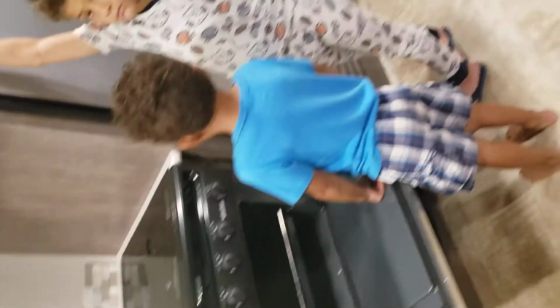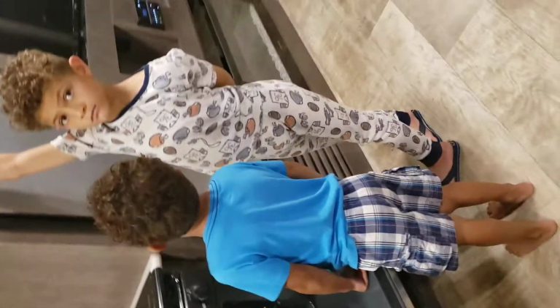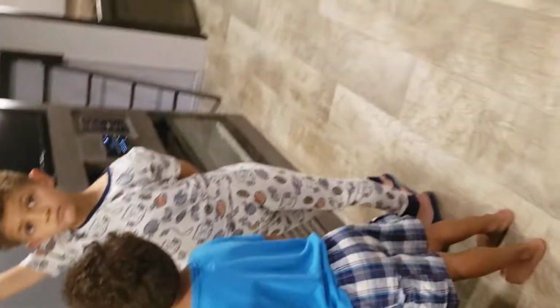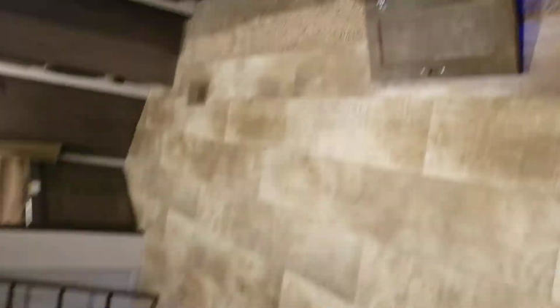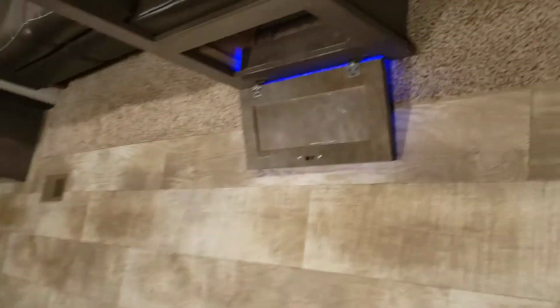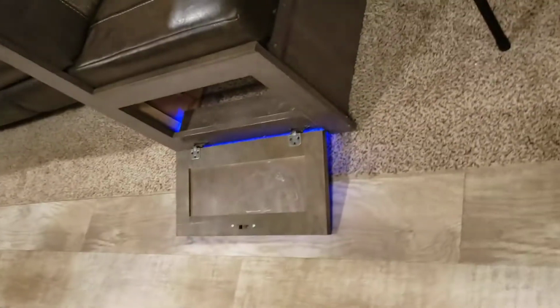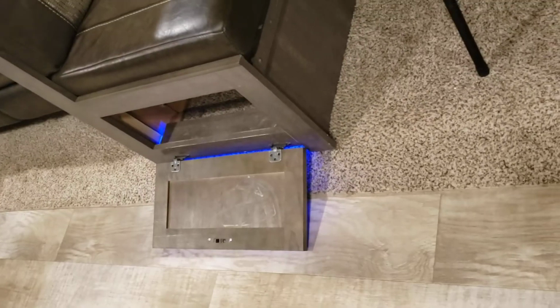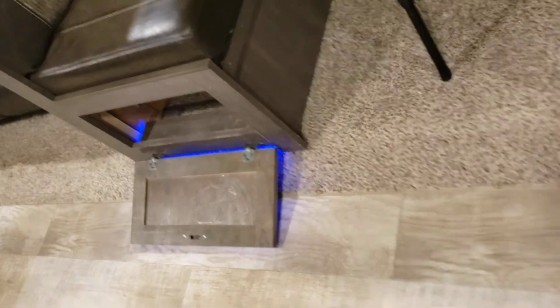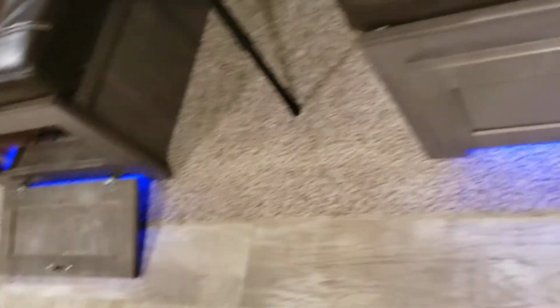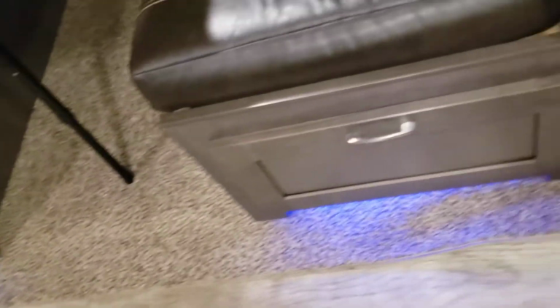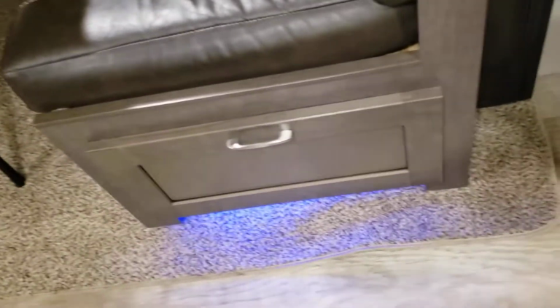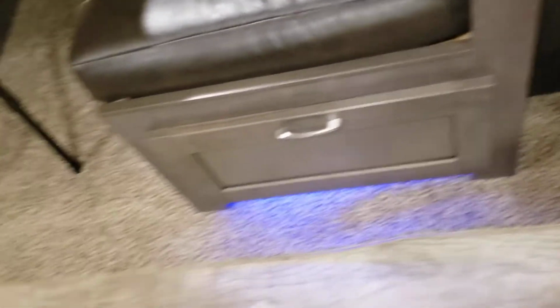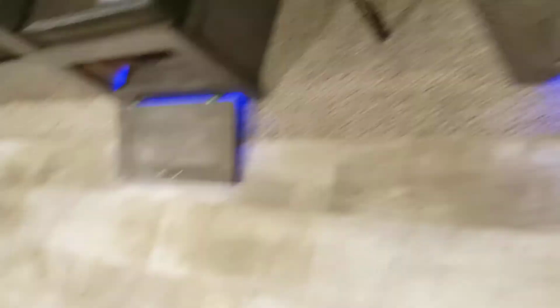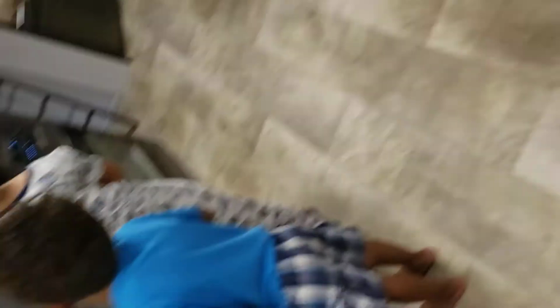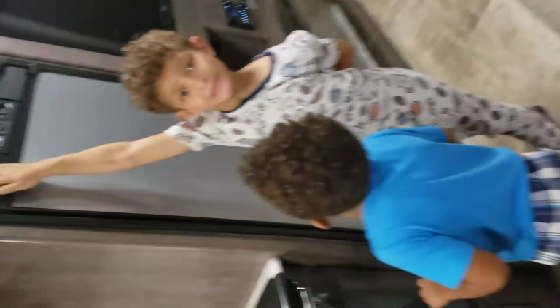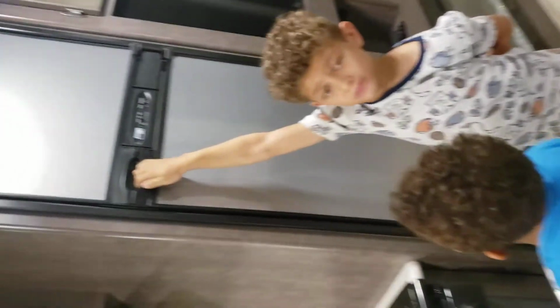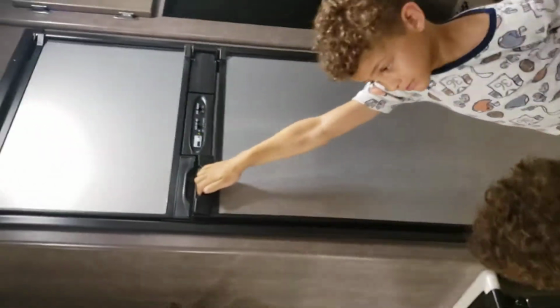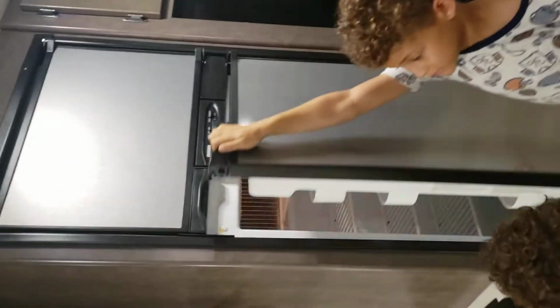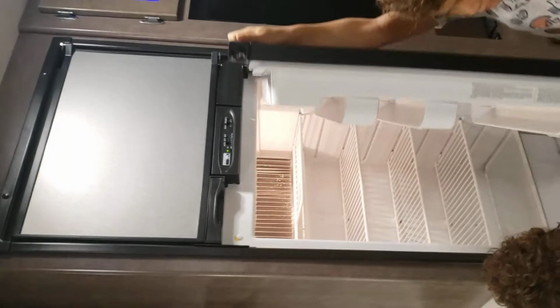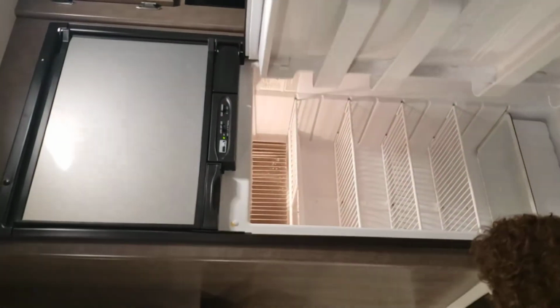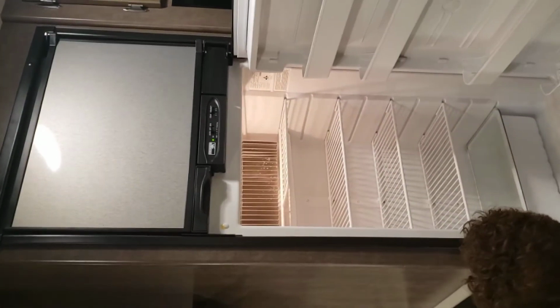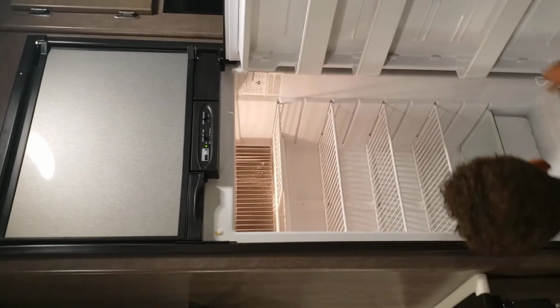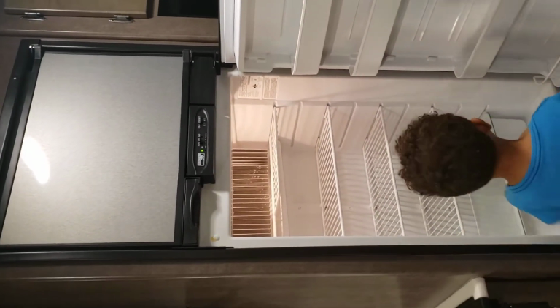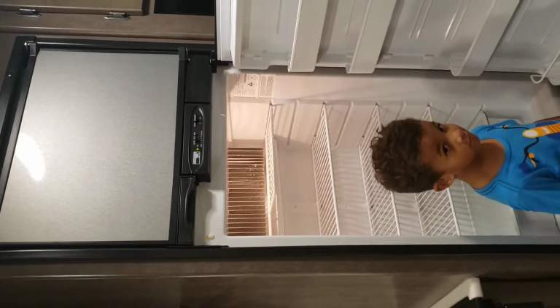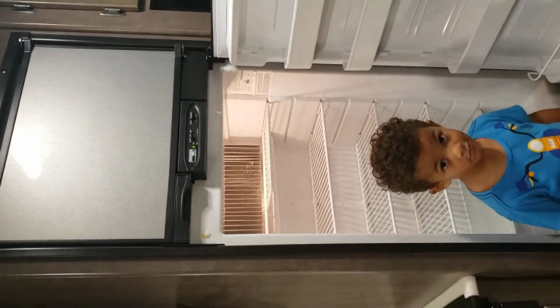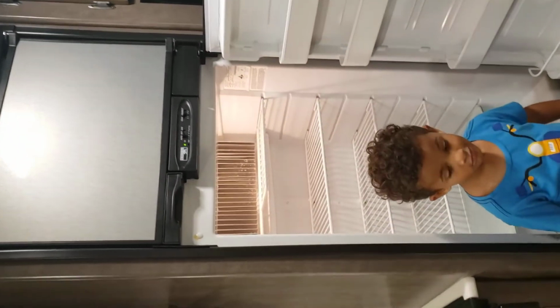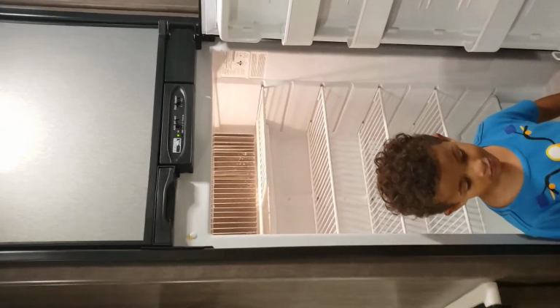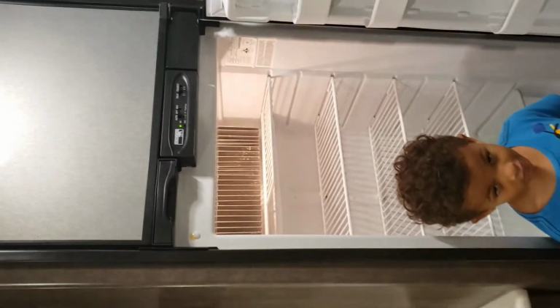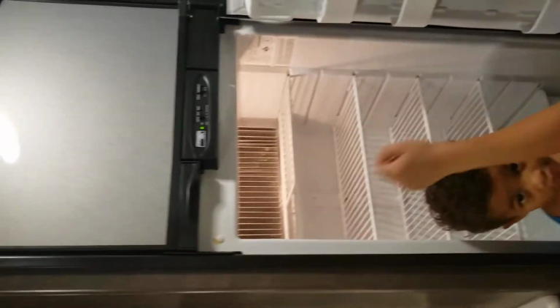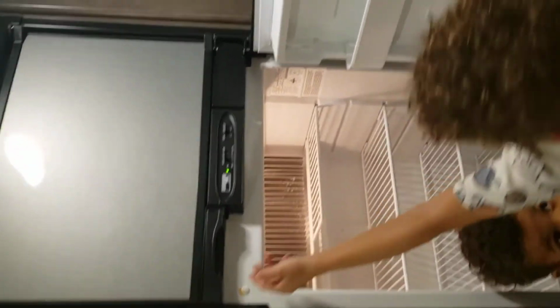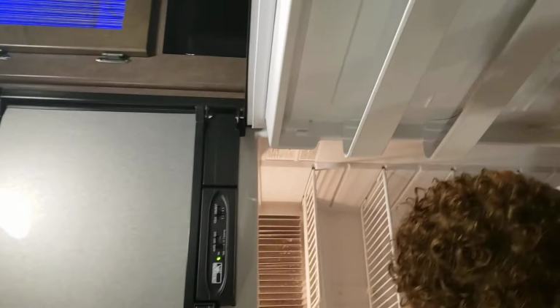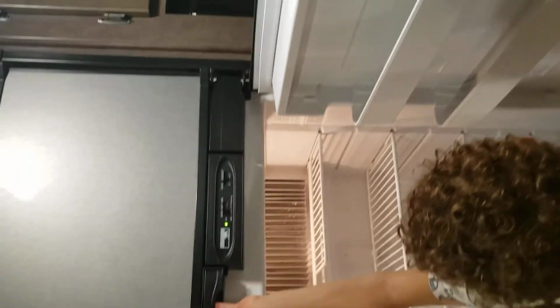You've got storage underneath the dinette and accent lights. Got the fridge — that's got auto or gas. The fridge and freezer.